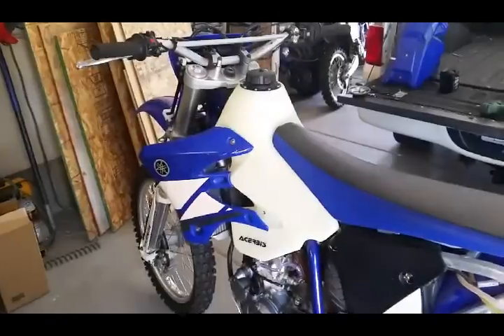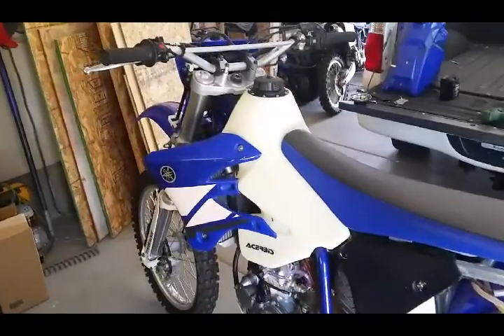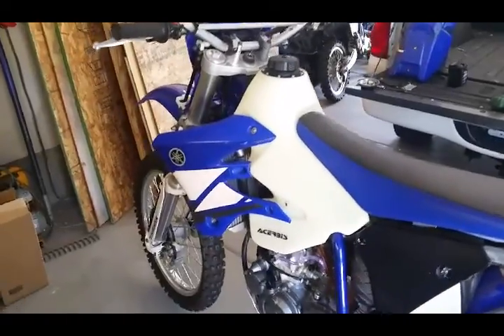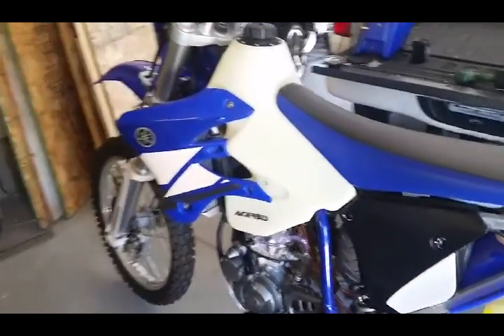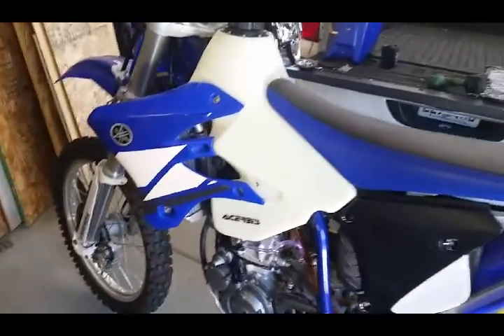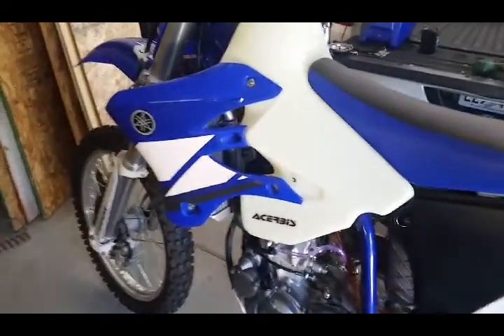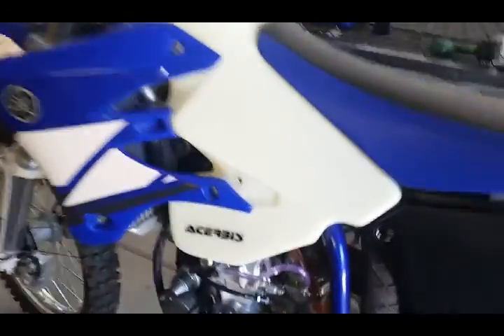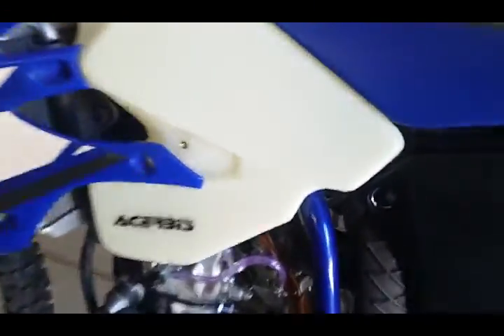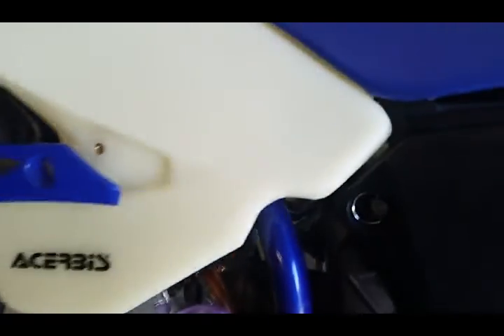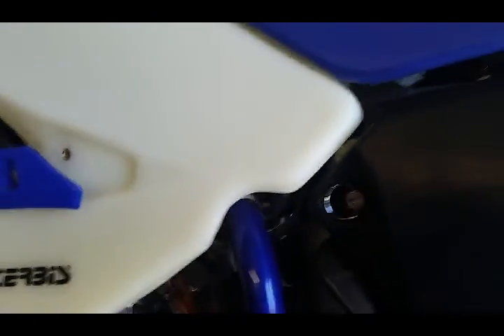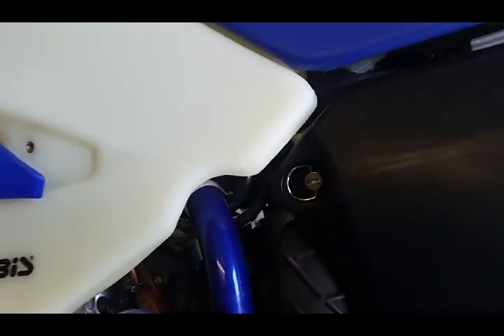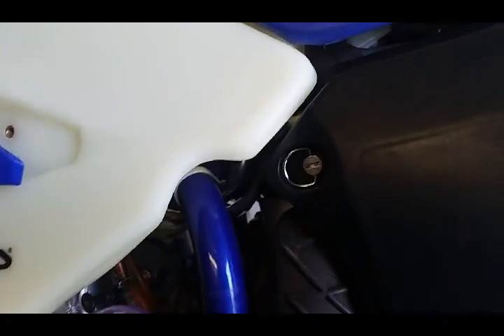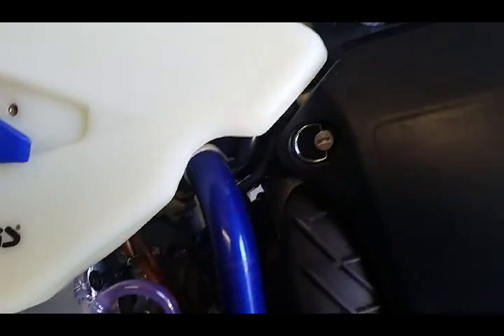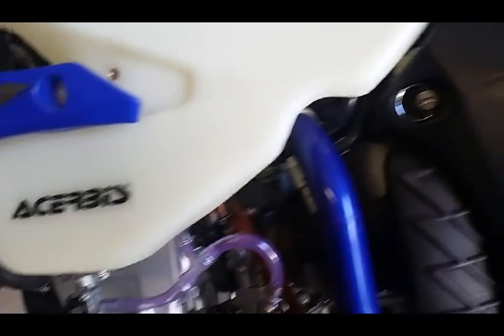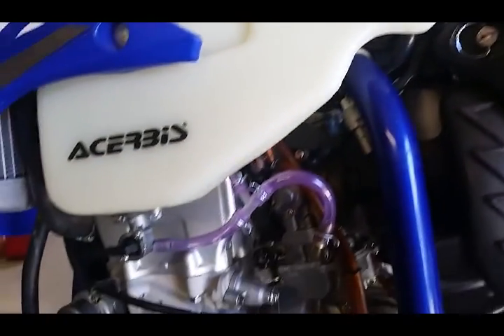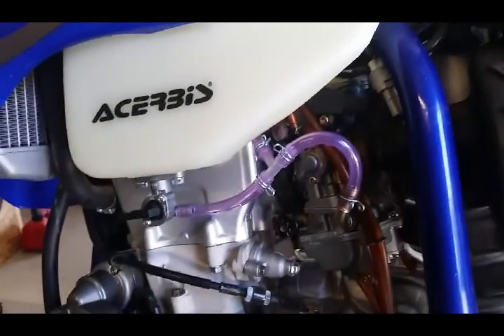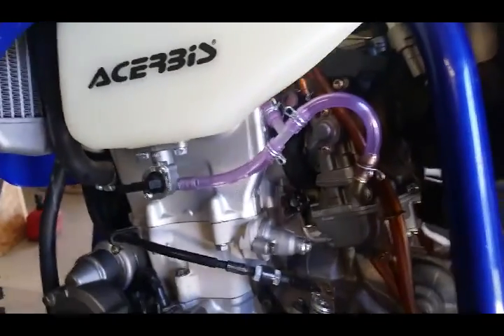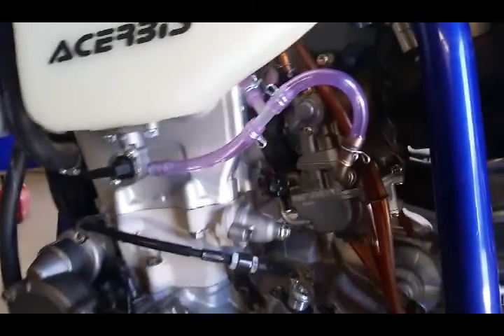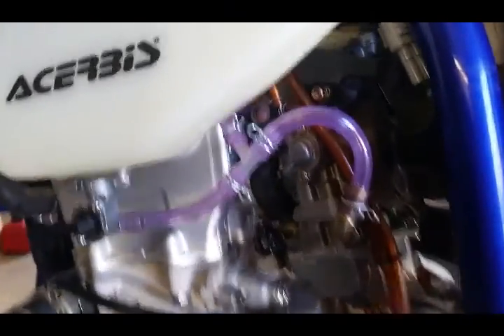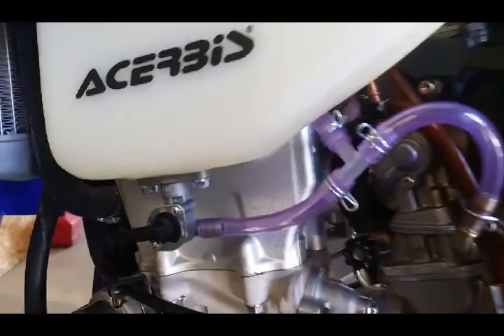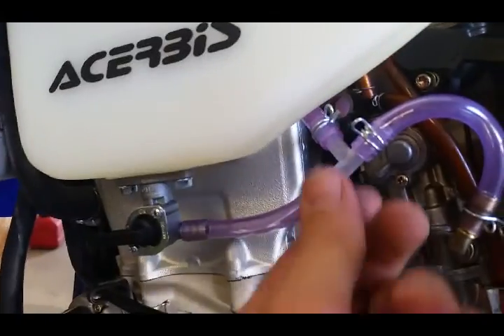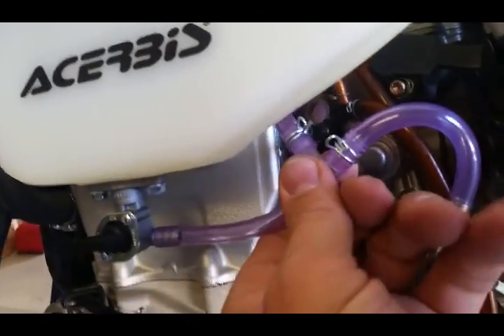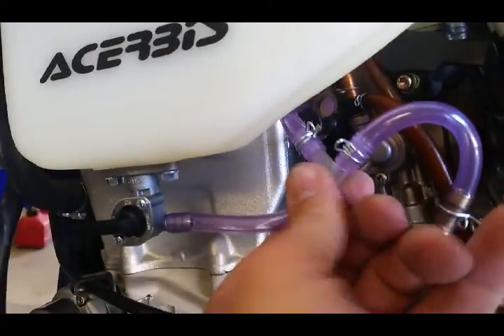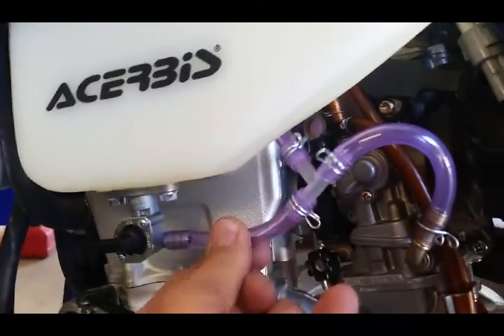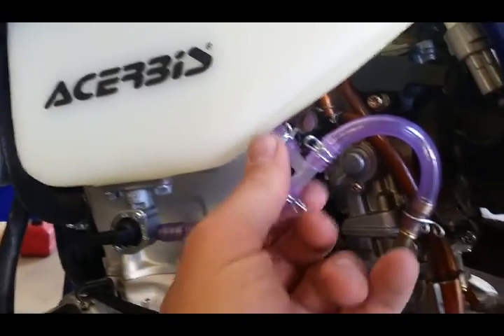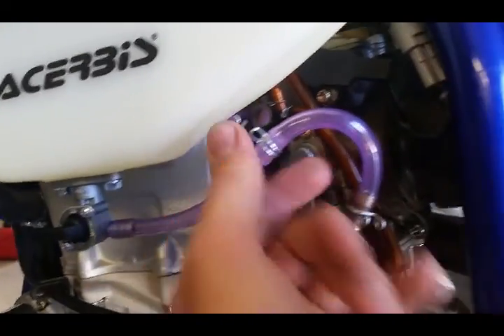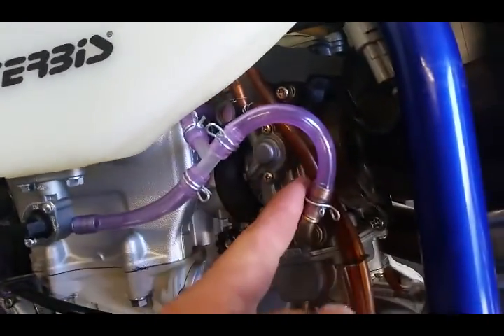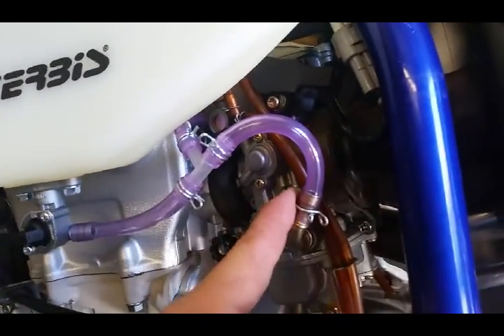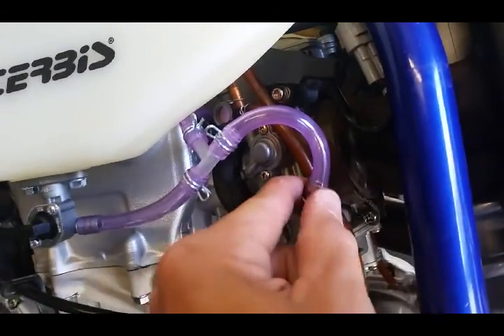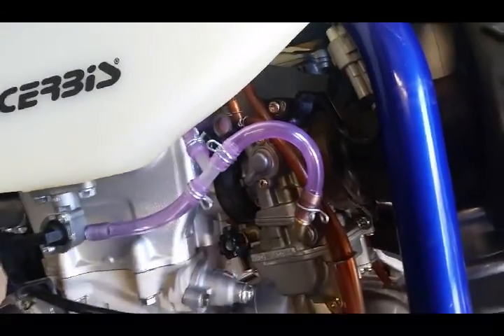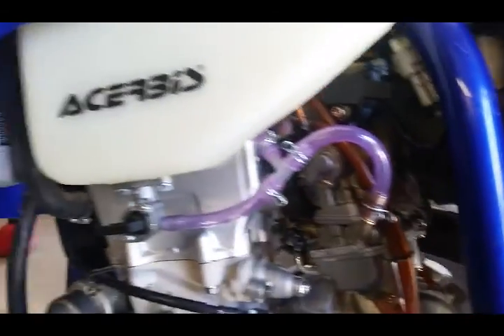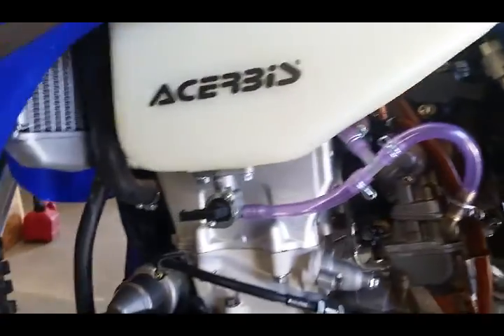Here's the finished product with the tank all installed. It's got pretty good fitment. There's where the two fuel lines hook together — they give you all this tubing — and then I just hooked it back into the carburetor.